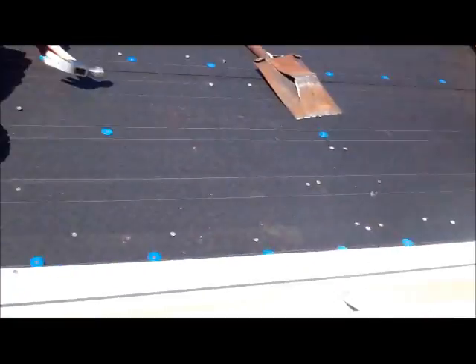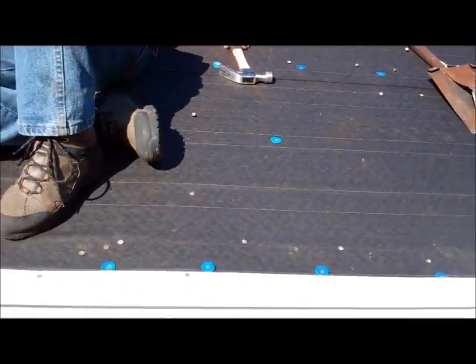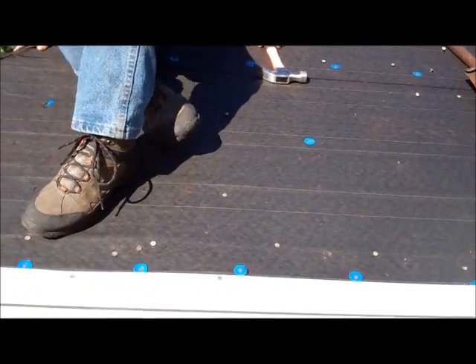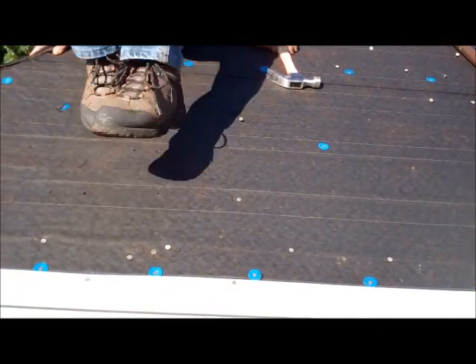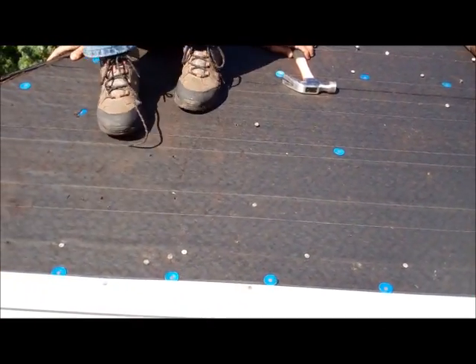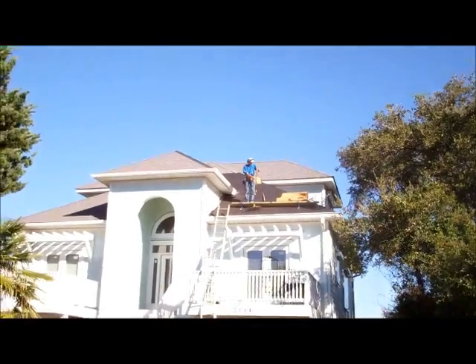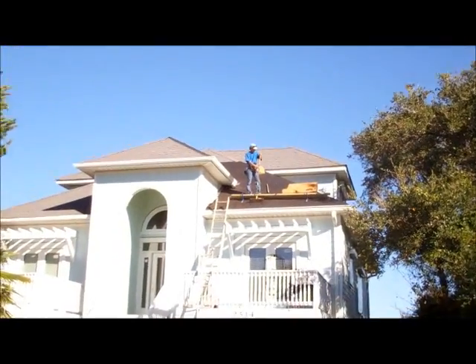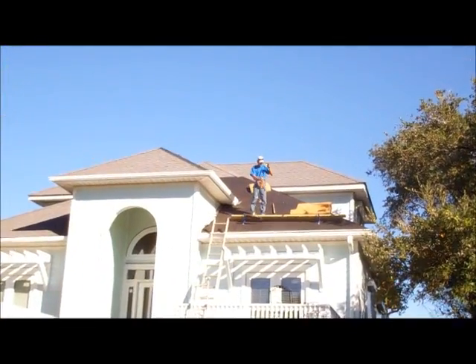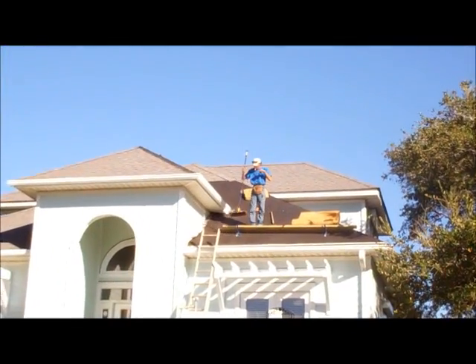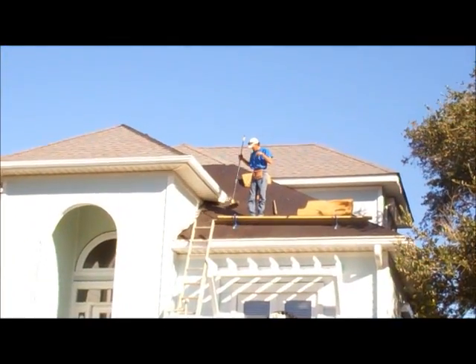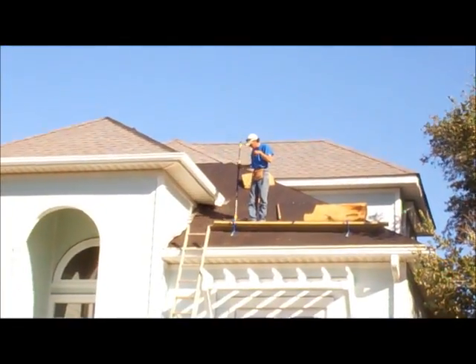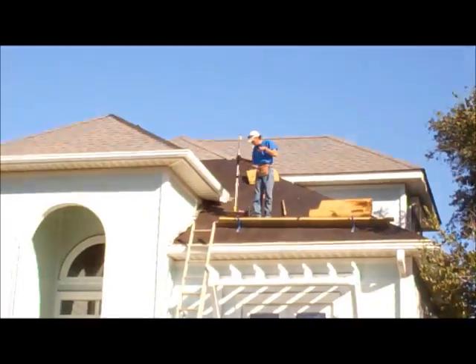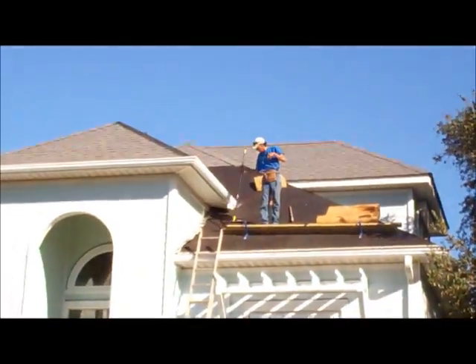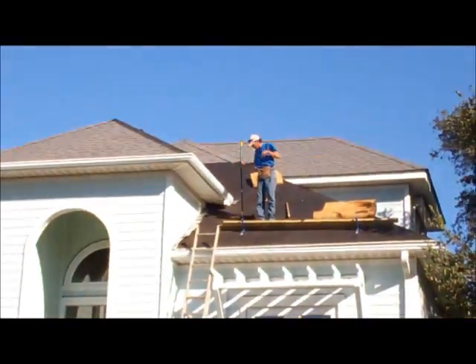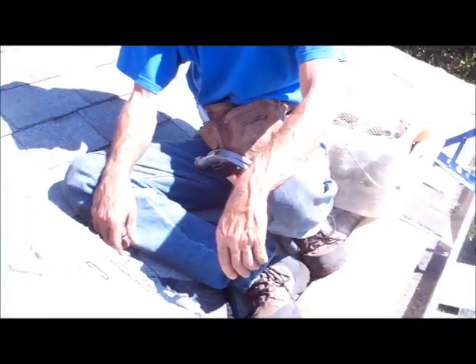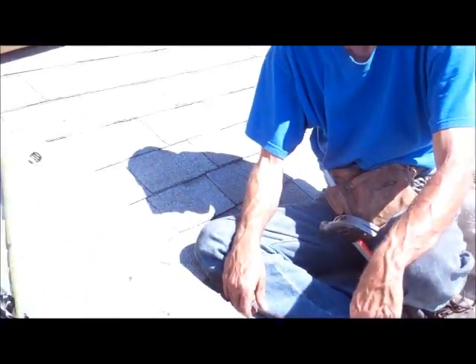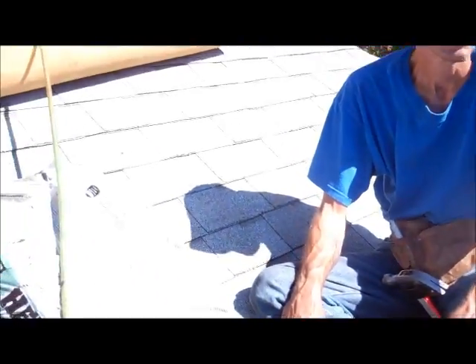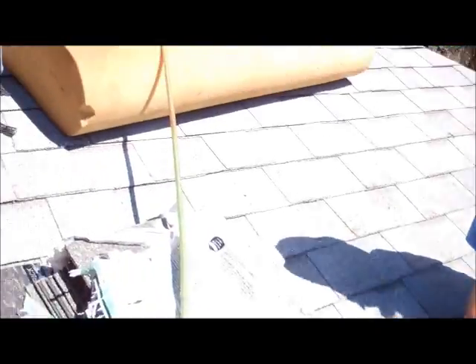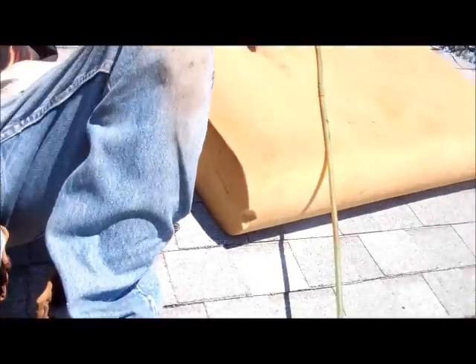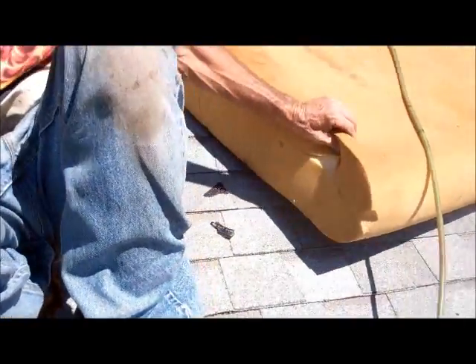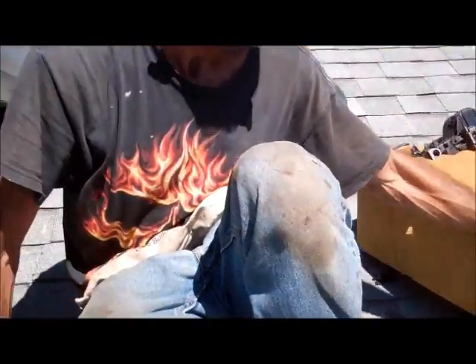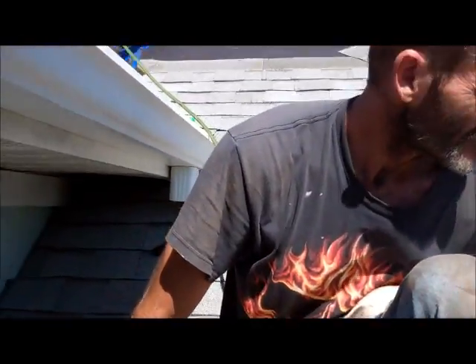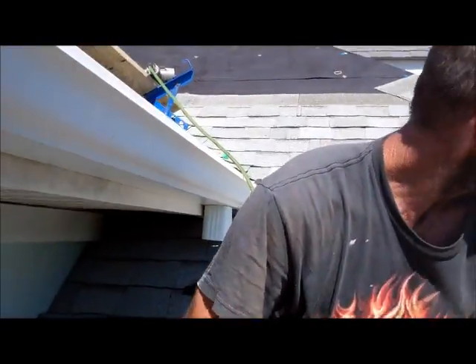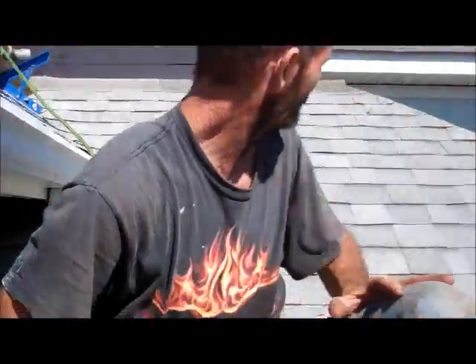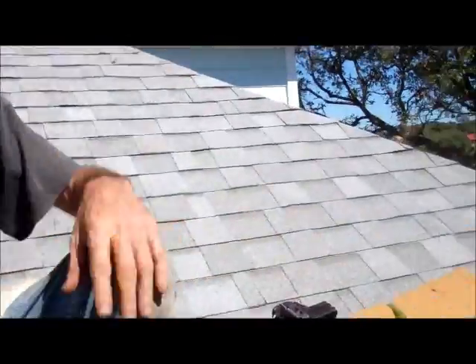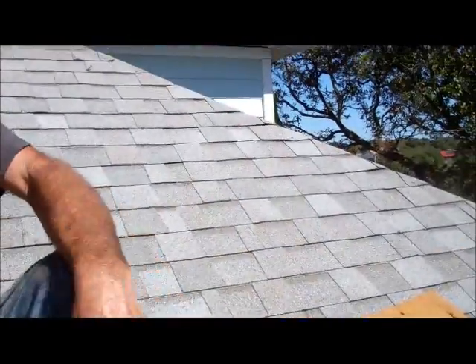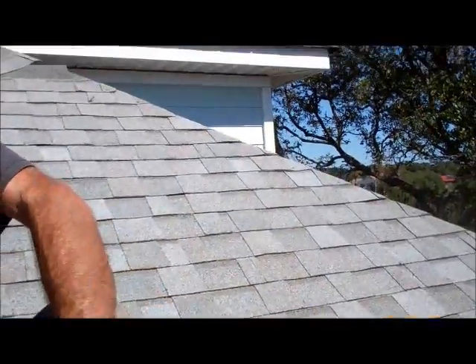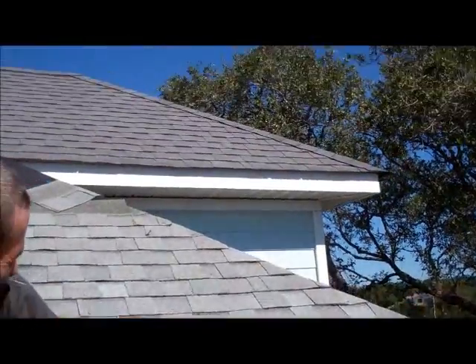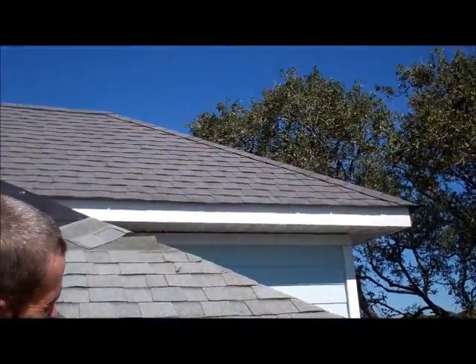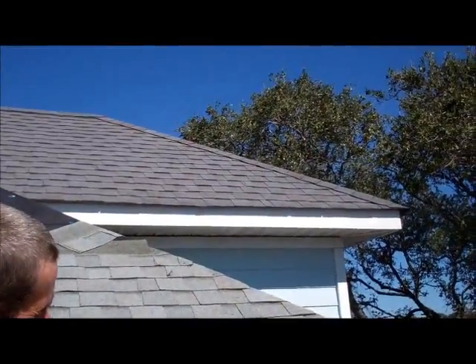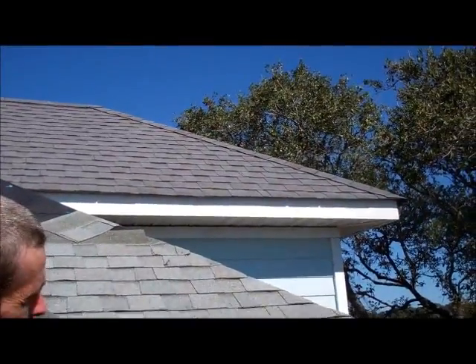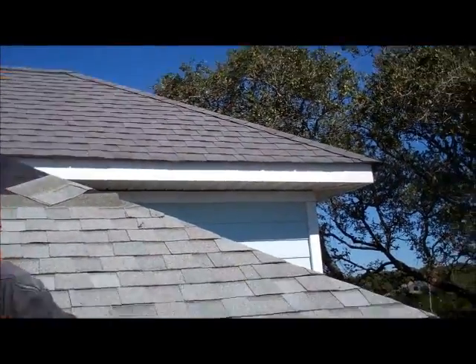Yeah, they nailed the hell out of them. I like the color — it's a good color for this house. It's definitely different.